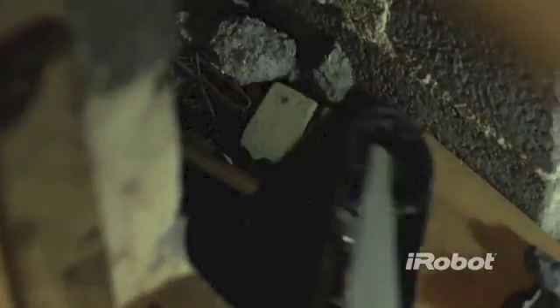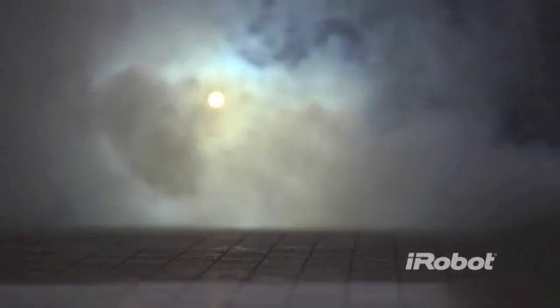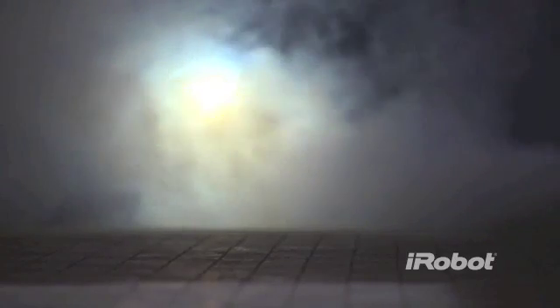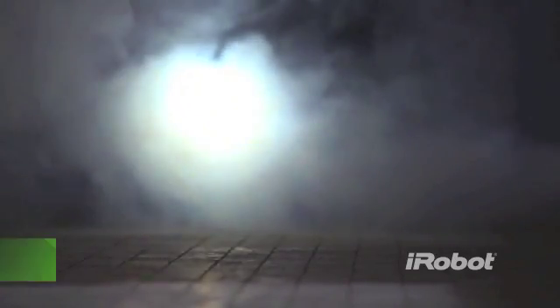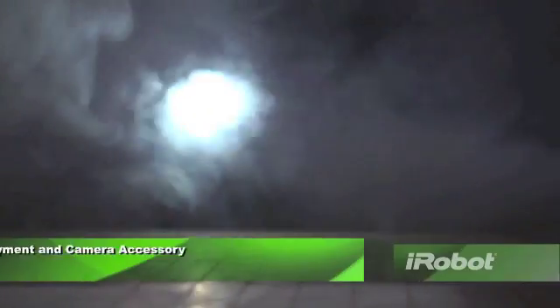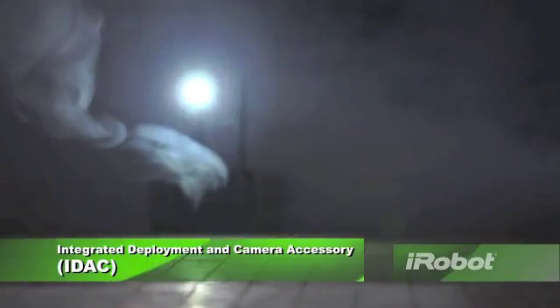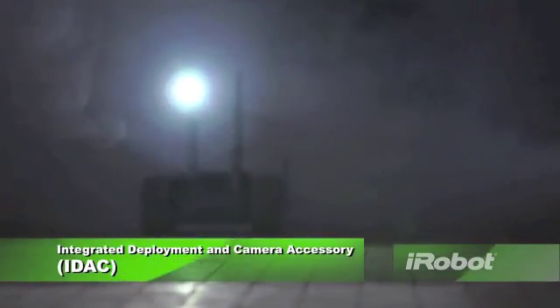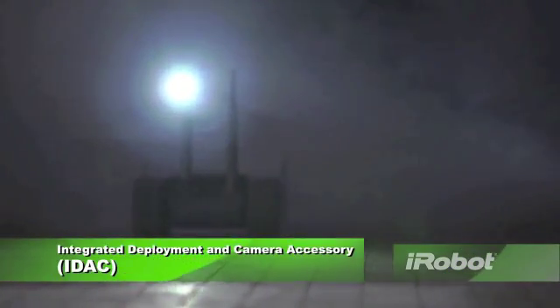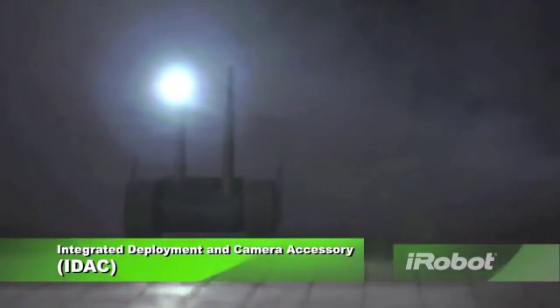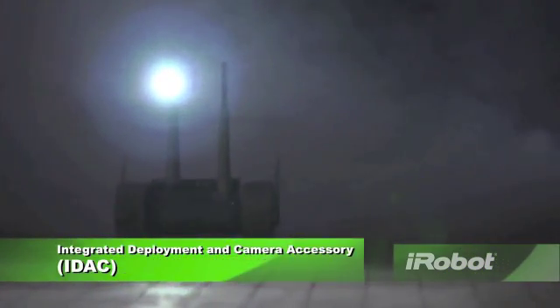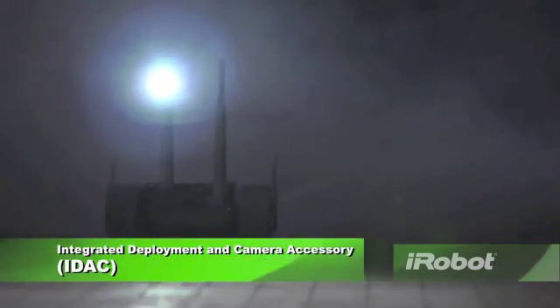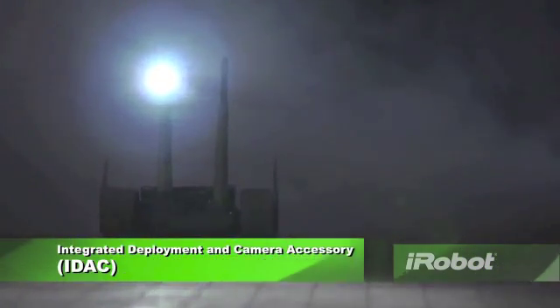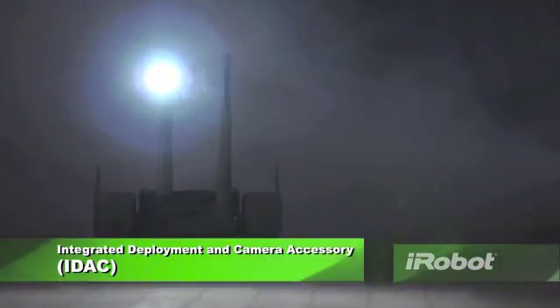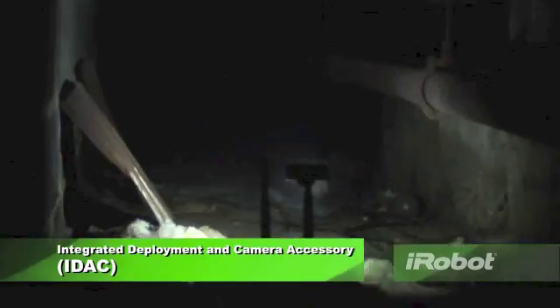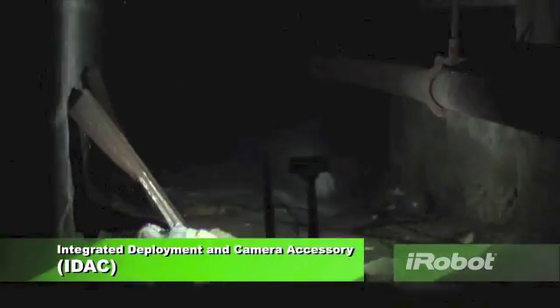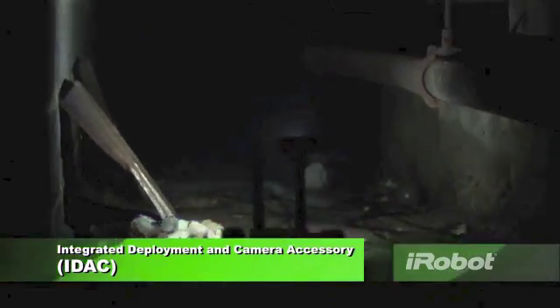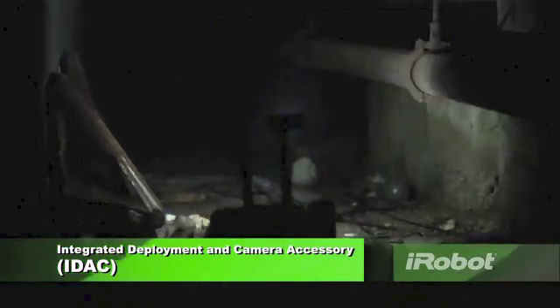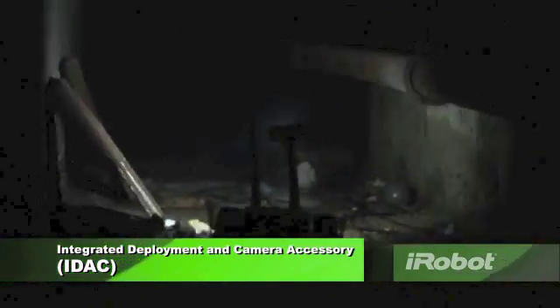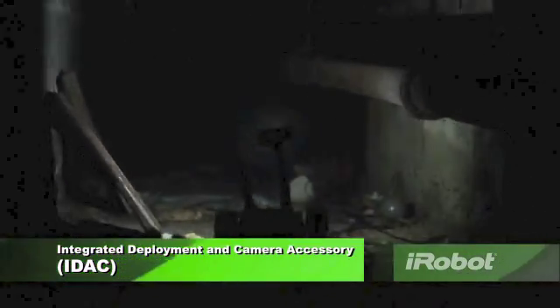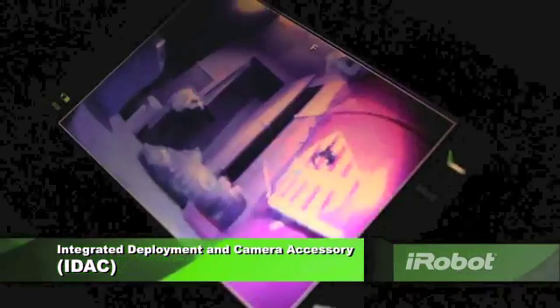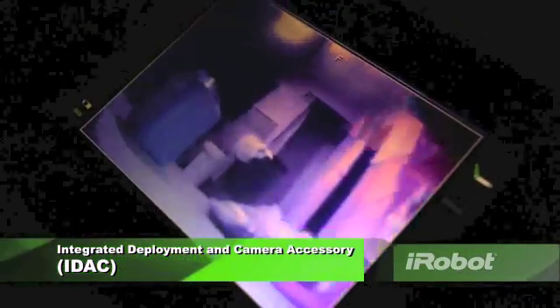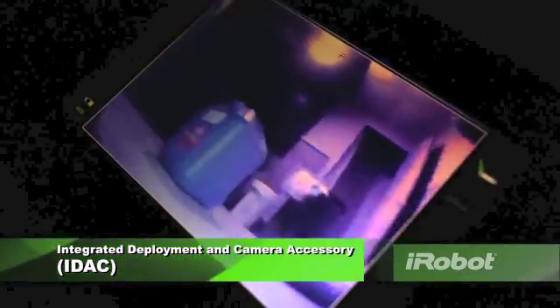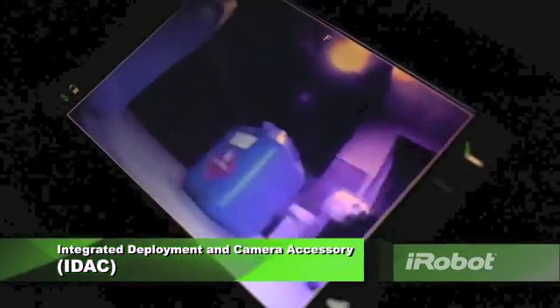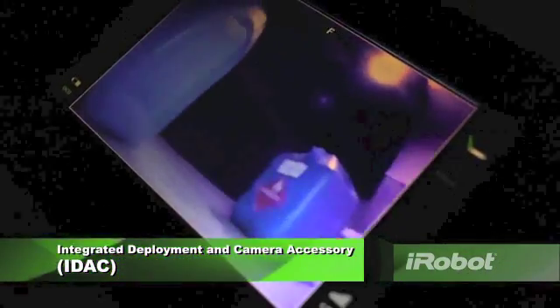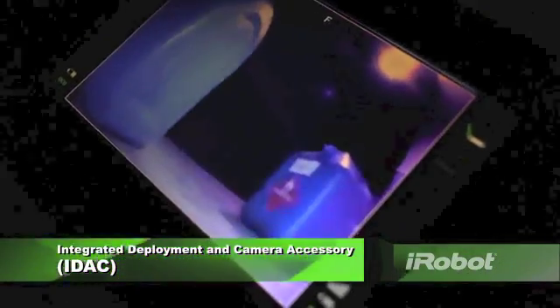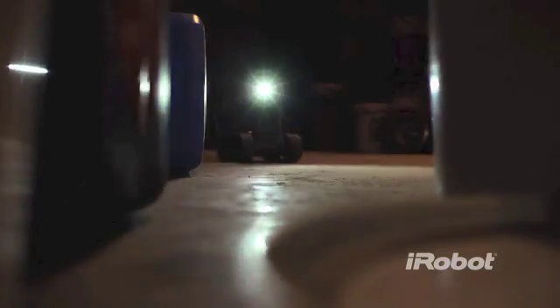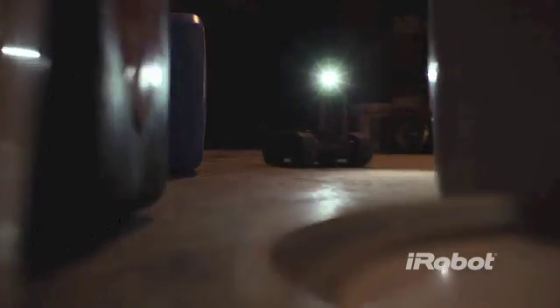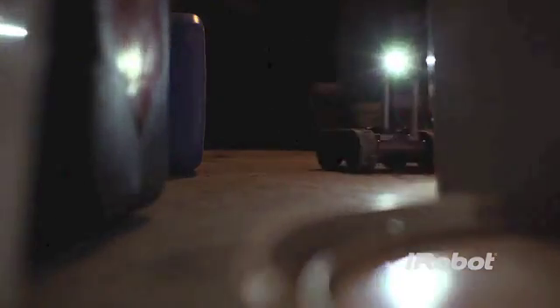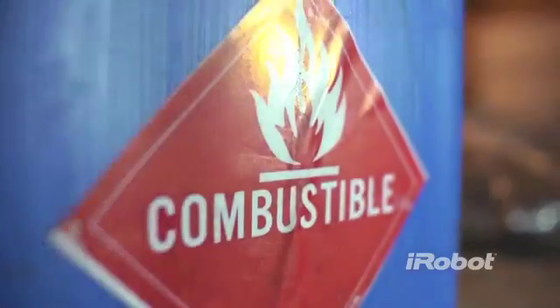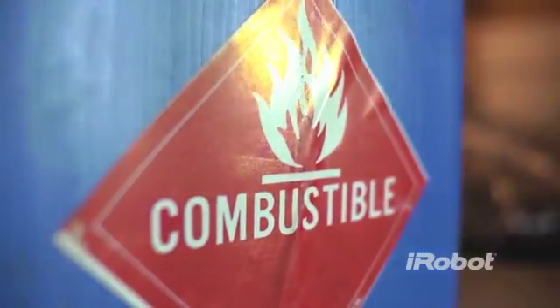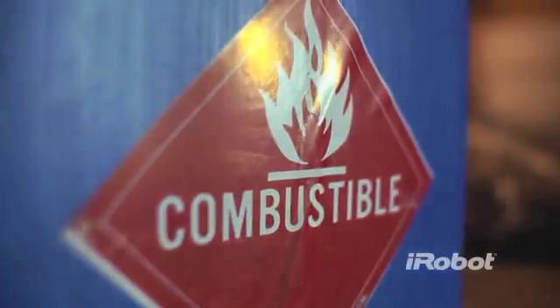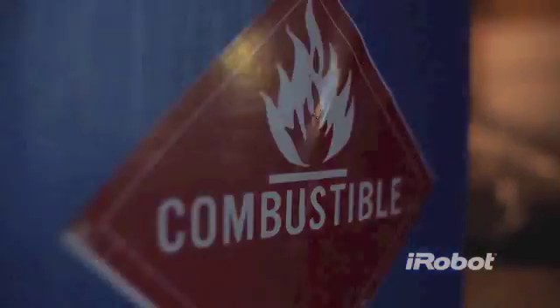An integrated deployment and camera accessory, called the IDAC, expands First Look's capabilities. Mounted on a flexible mast, the camera provides an adjustable 270-degree view with visible light illumination for increased situational awareness.